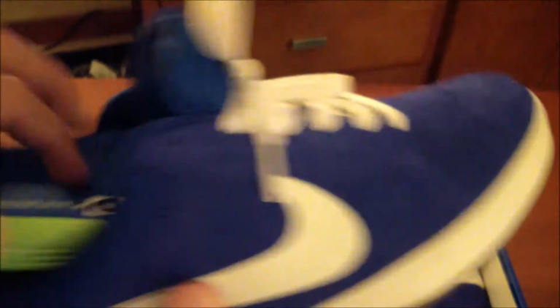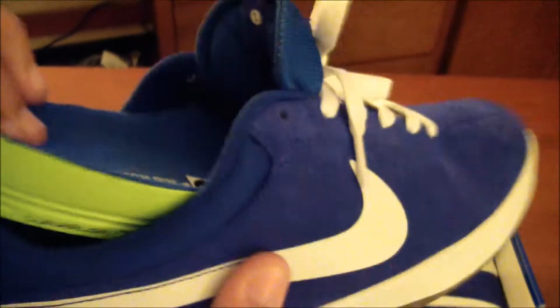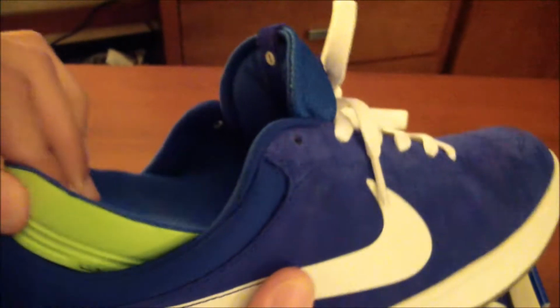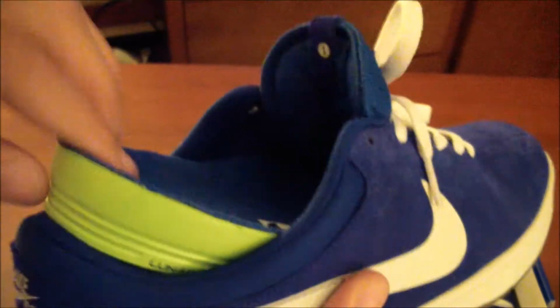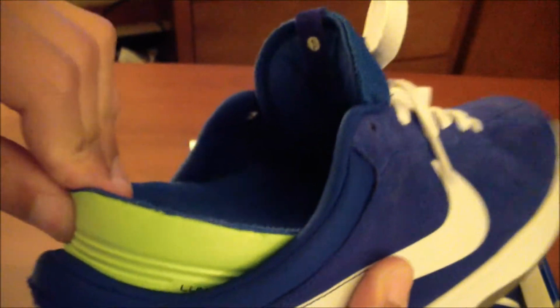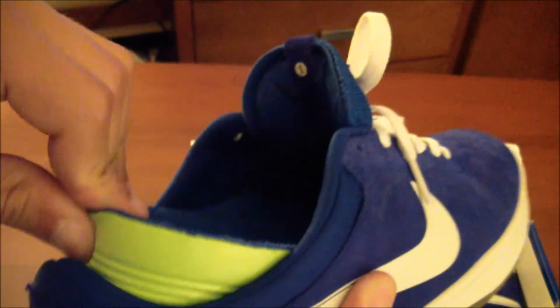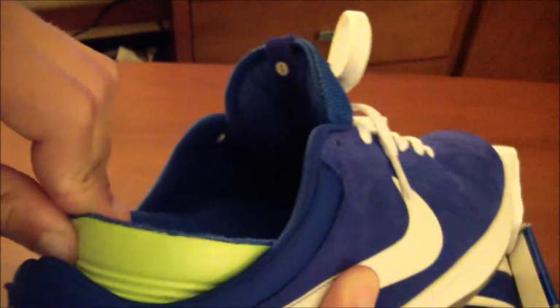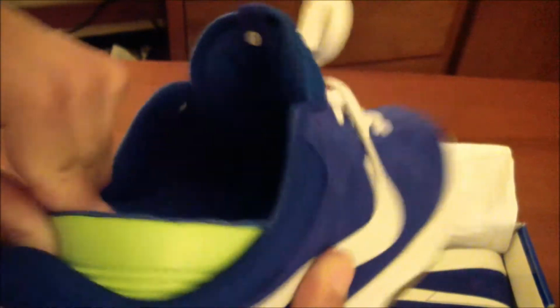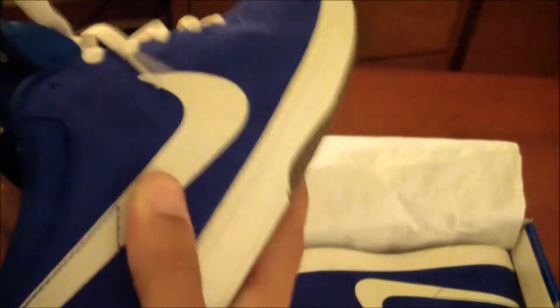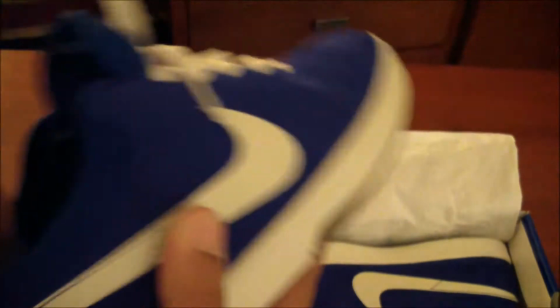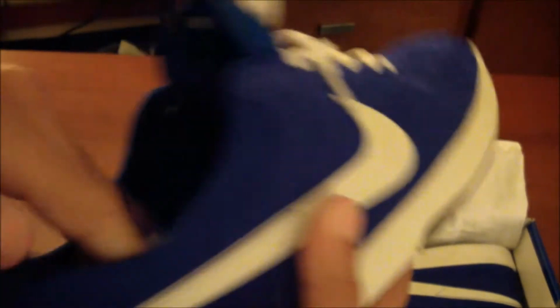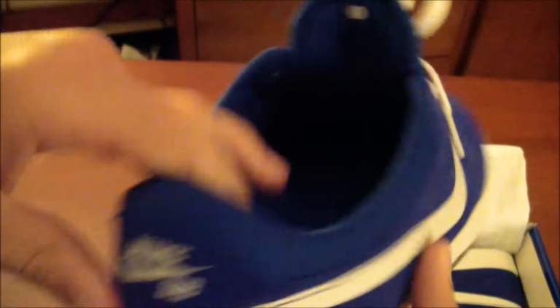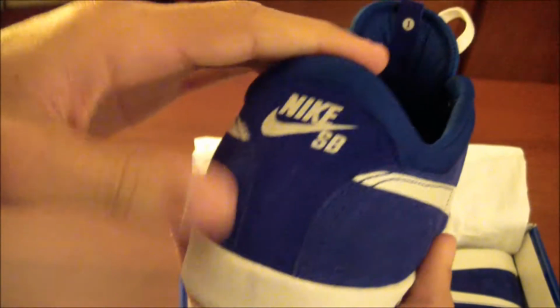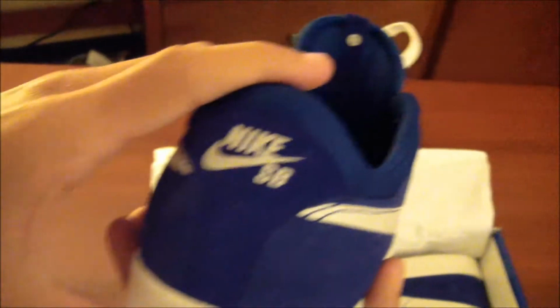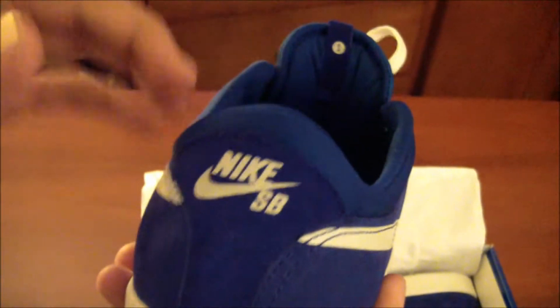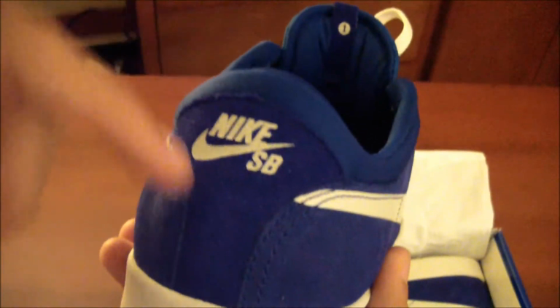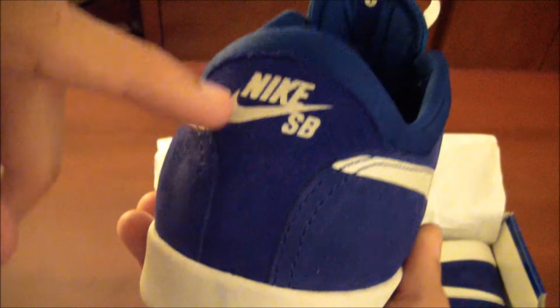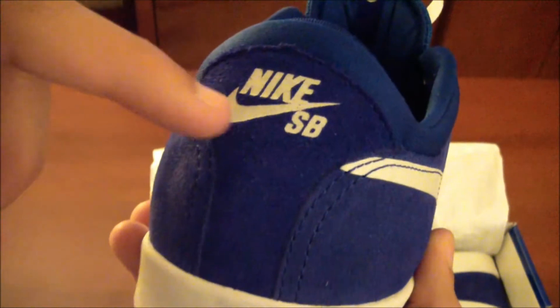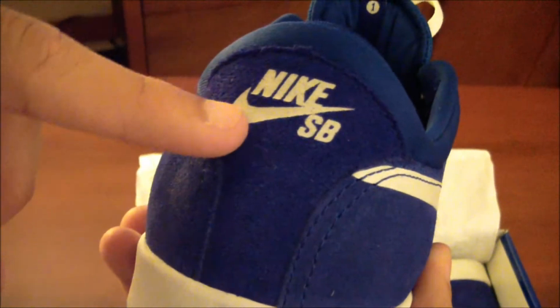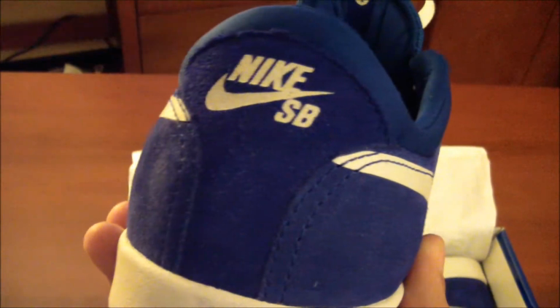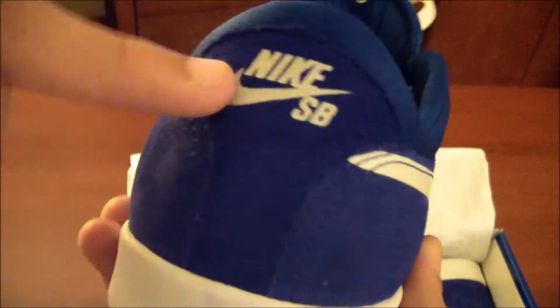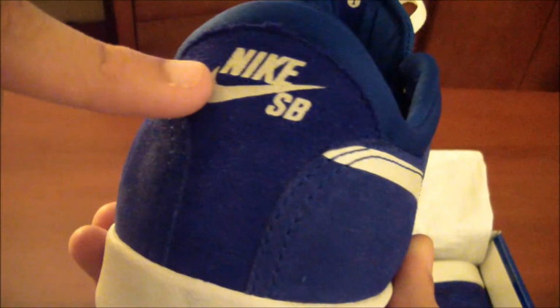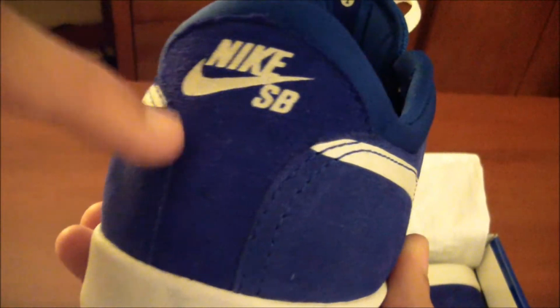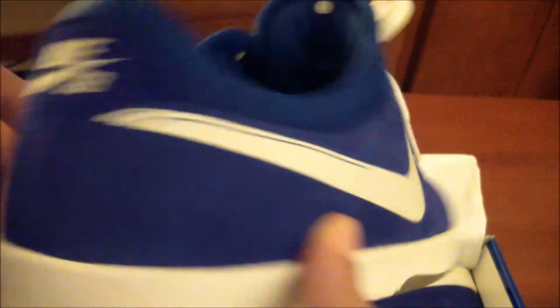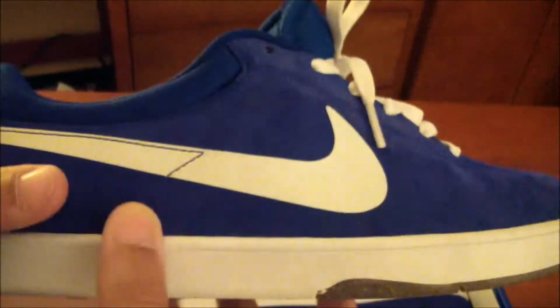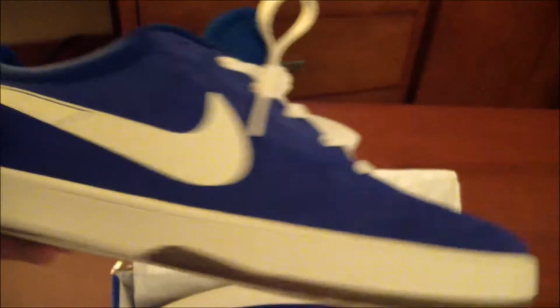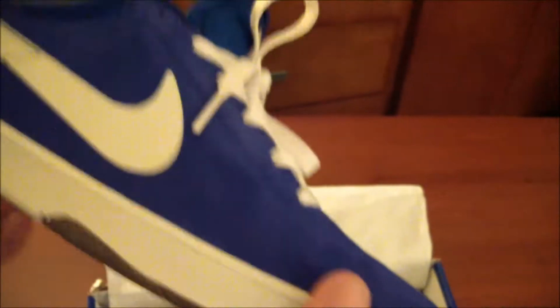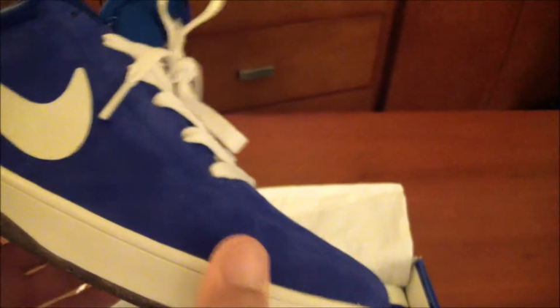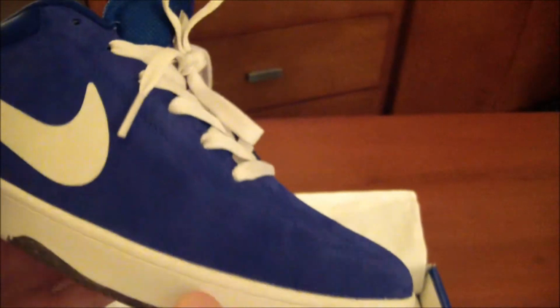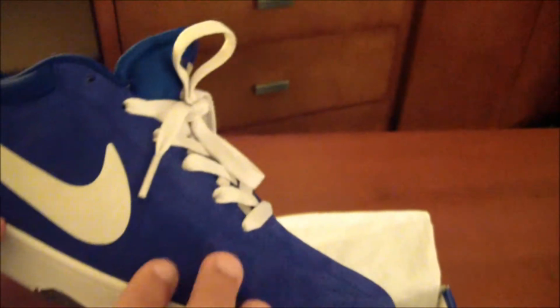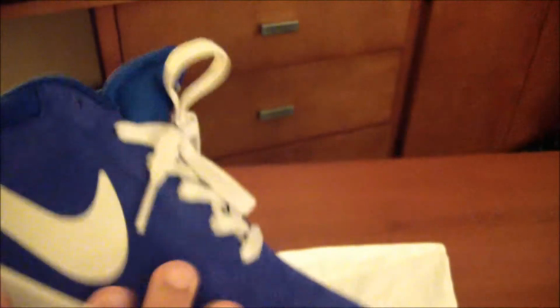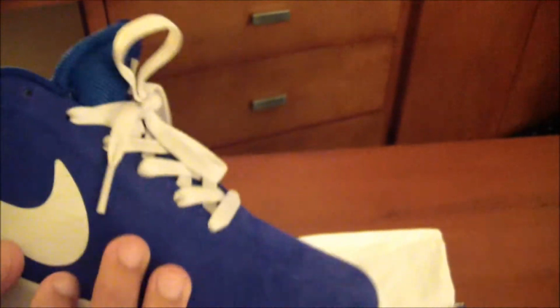I got these at Active Skate Shop, and they also had them at the Nike store here in LA. At both stores, the blue ones and the black ones had Nike SB on the back — I just want to let y'all know.